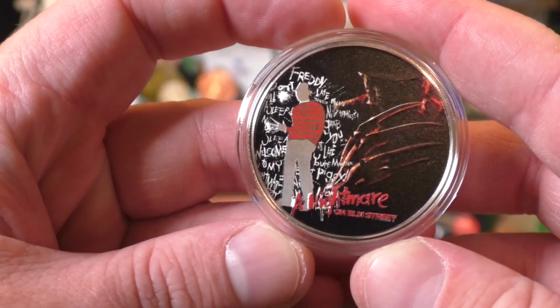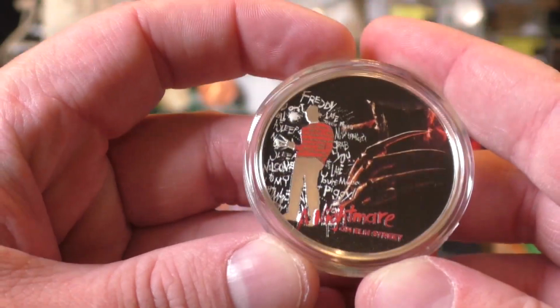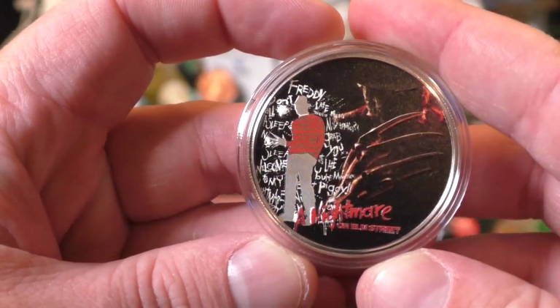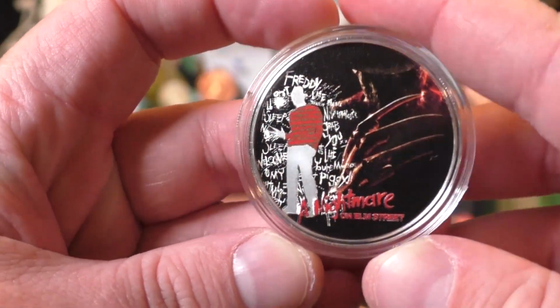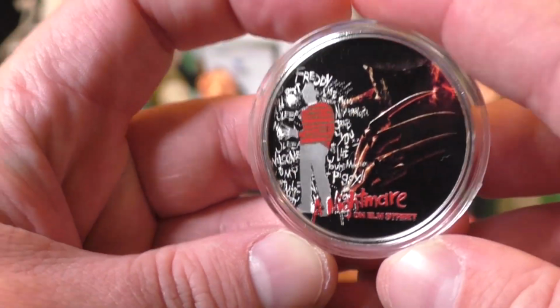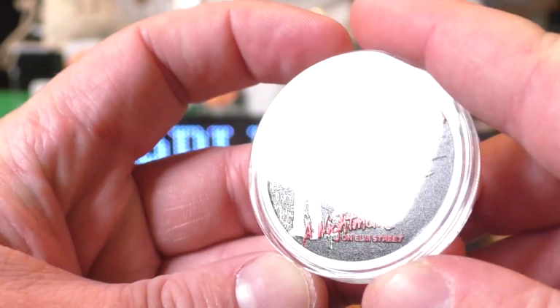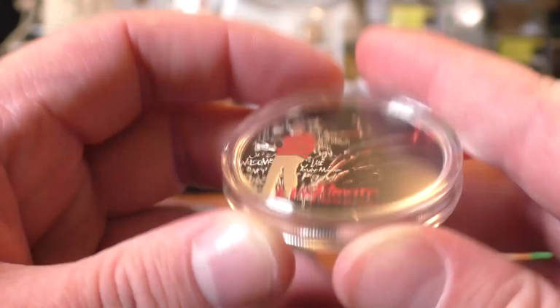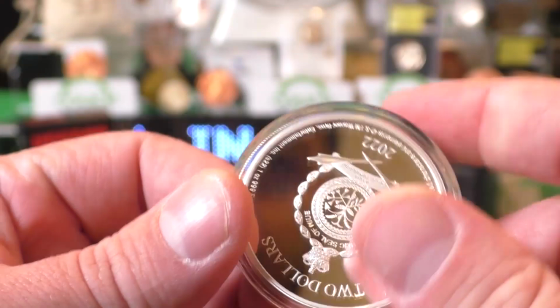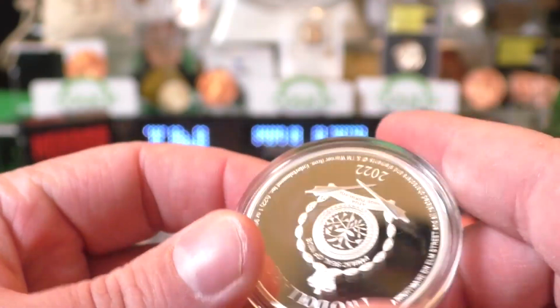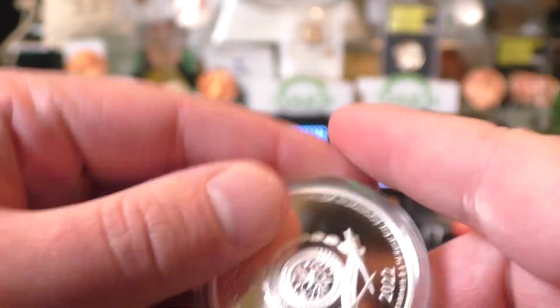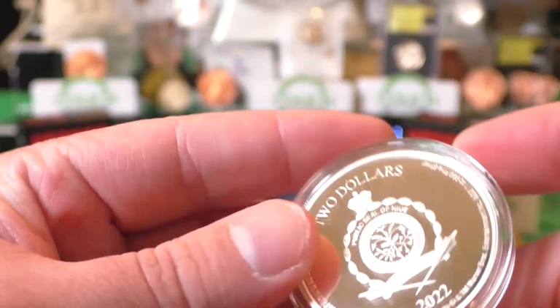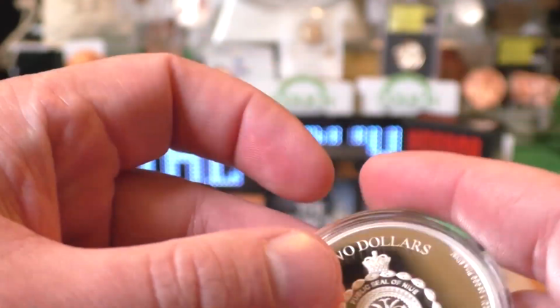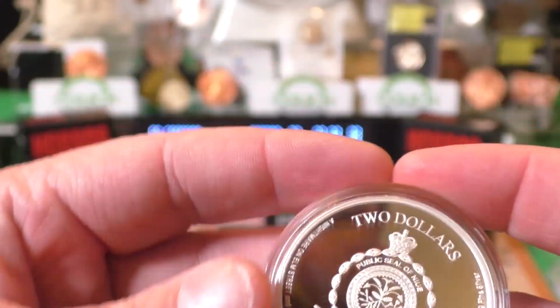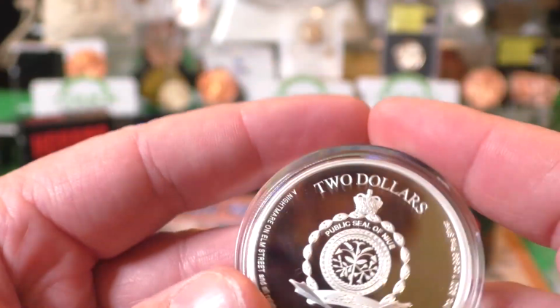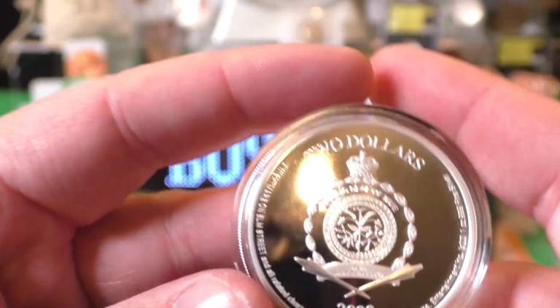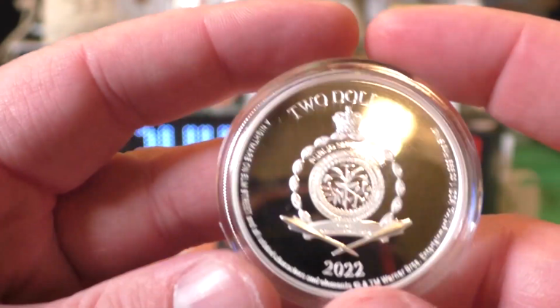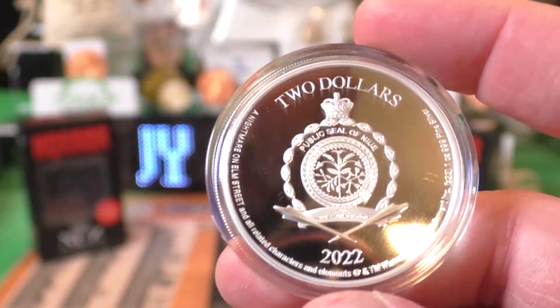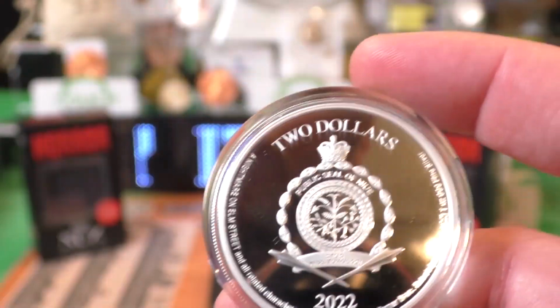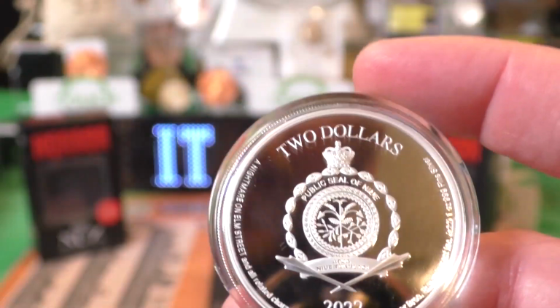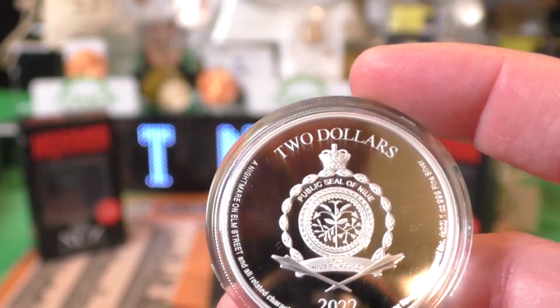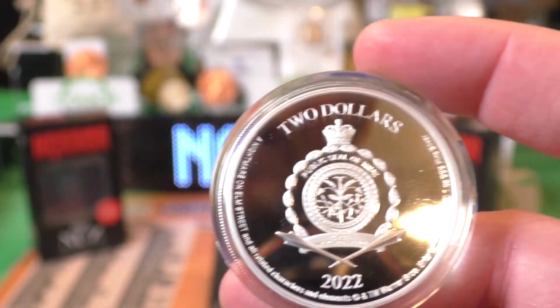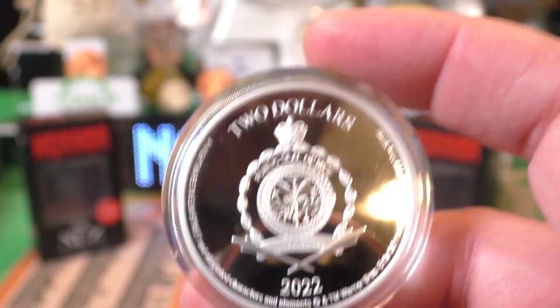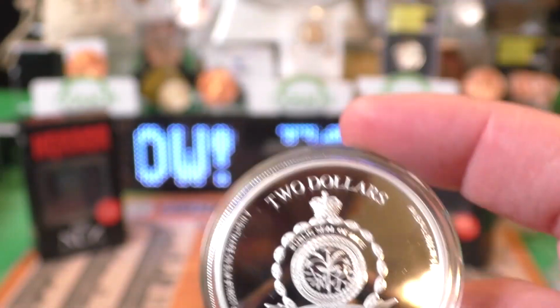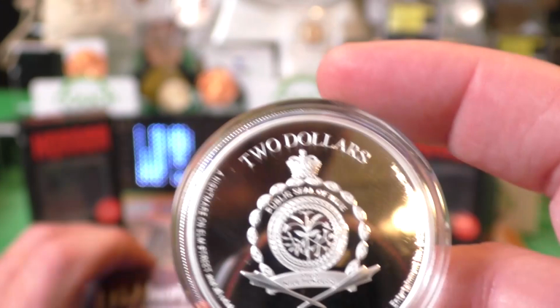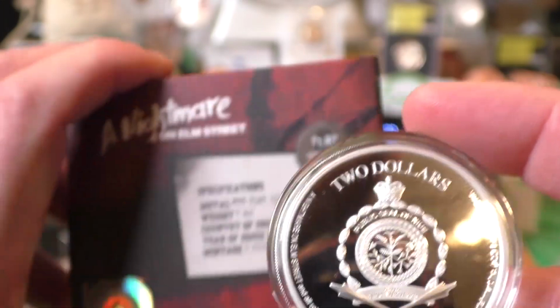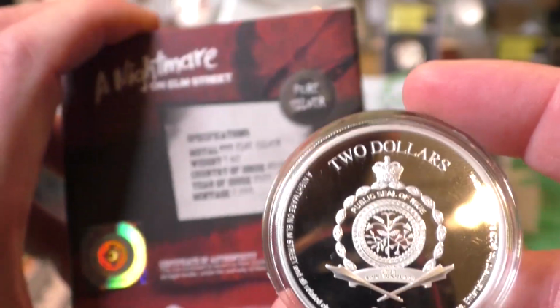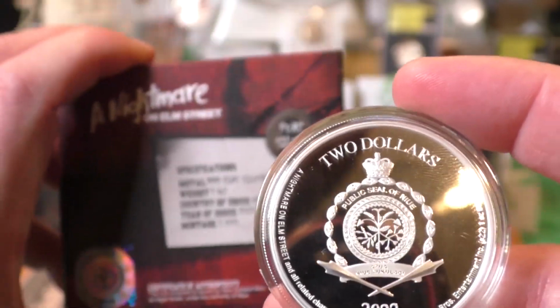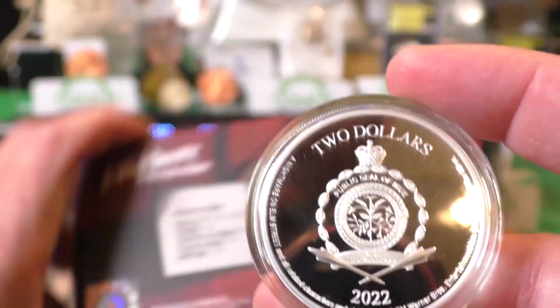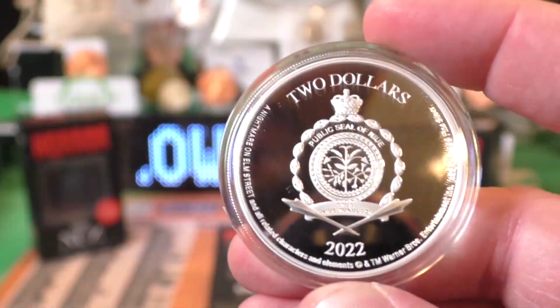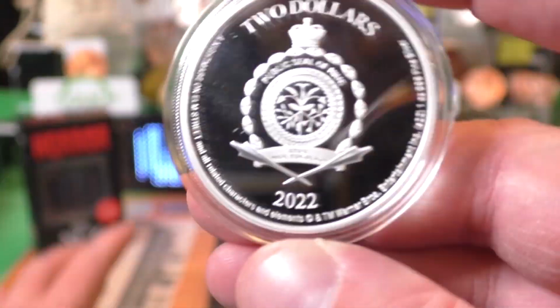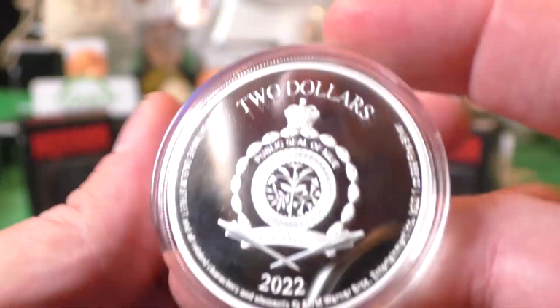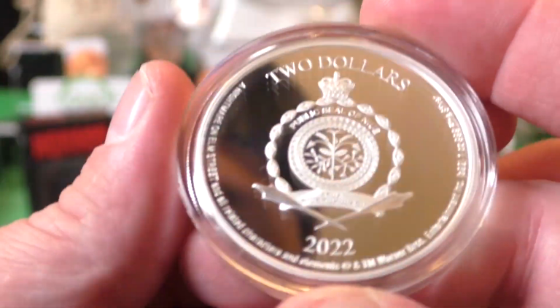A Nightmare on Elm Street. That thing is a beauty. These are super, super collectible. They only made 2,000 of this actual piece. So that's the mintage.